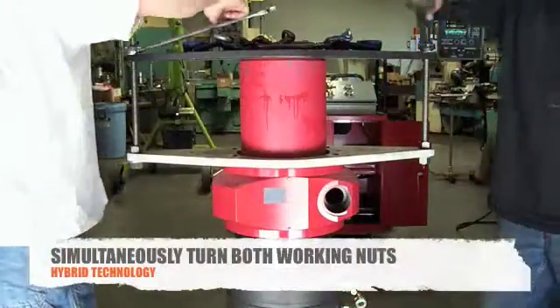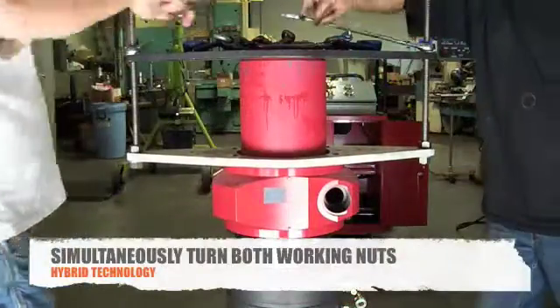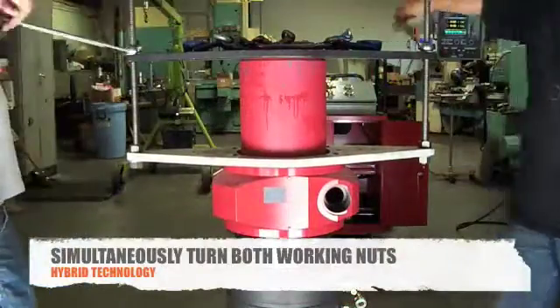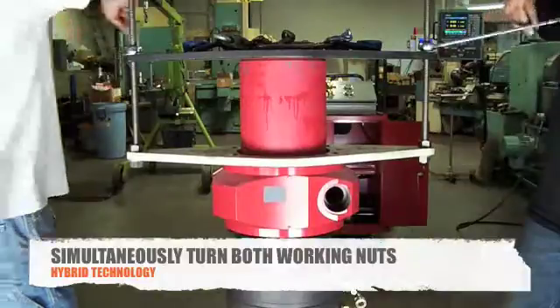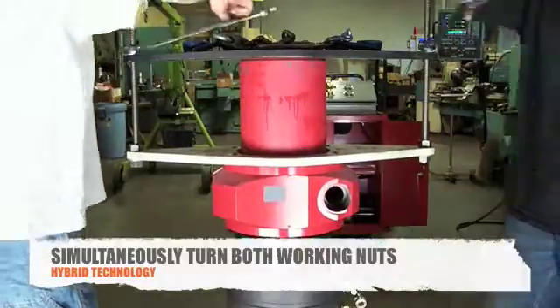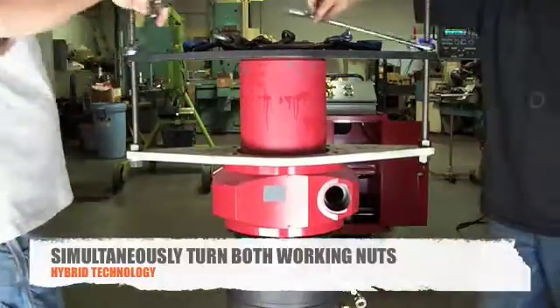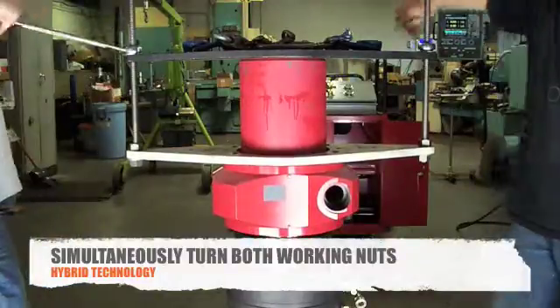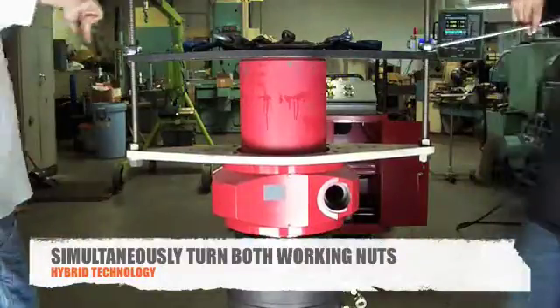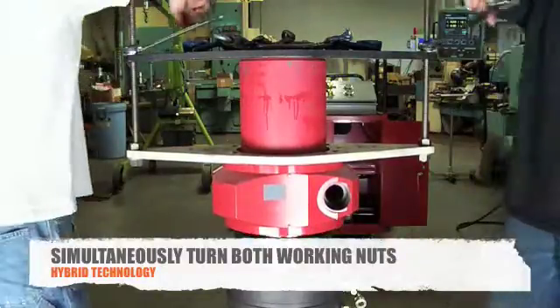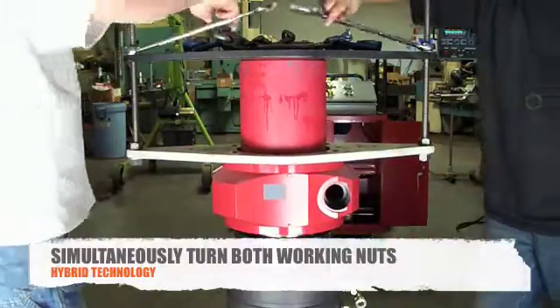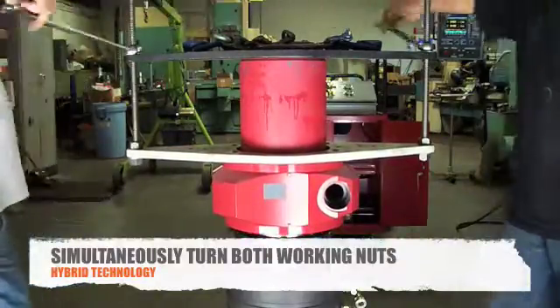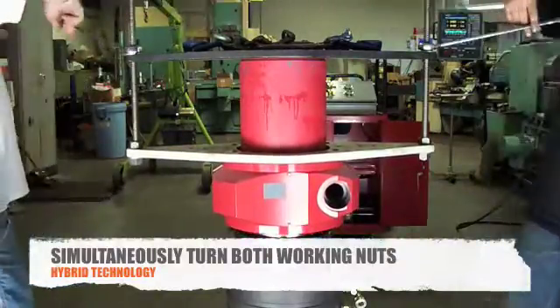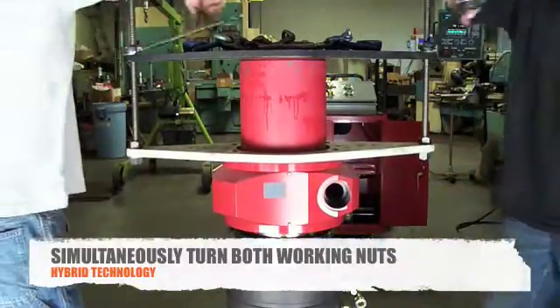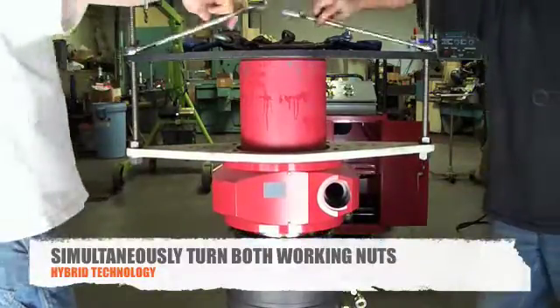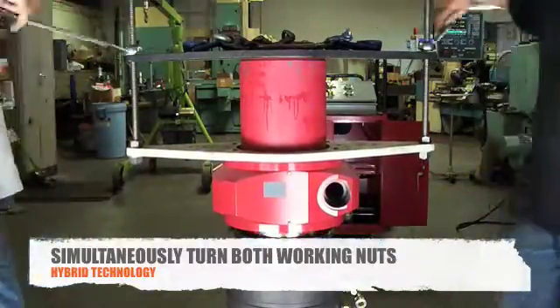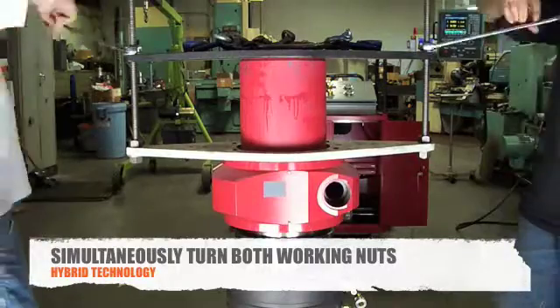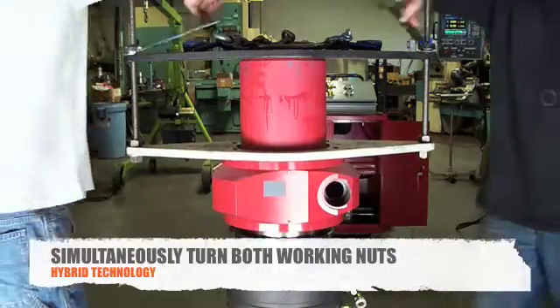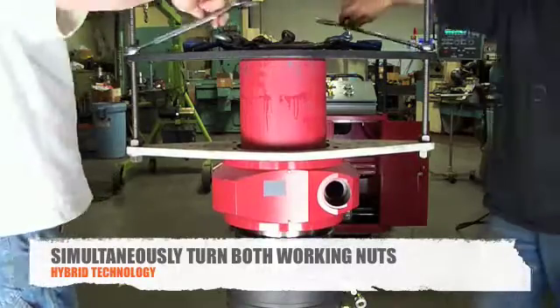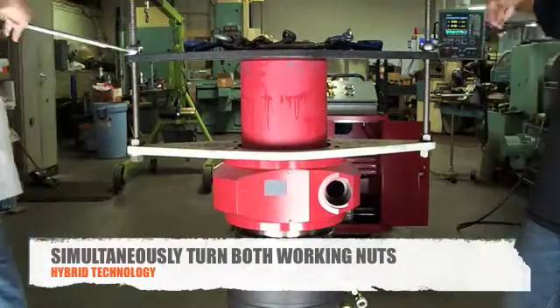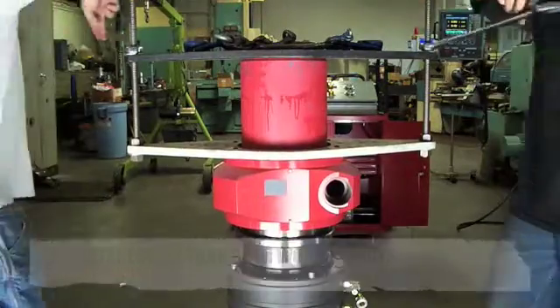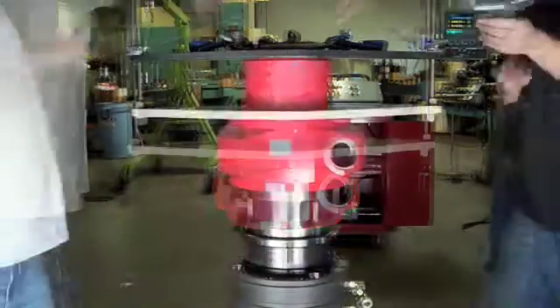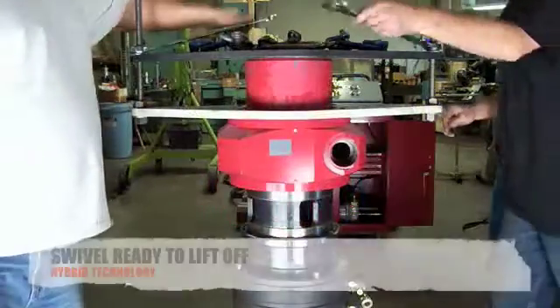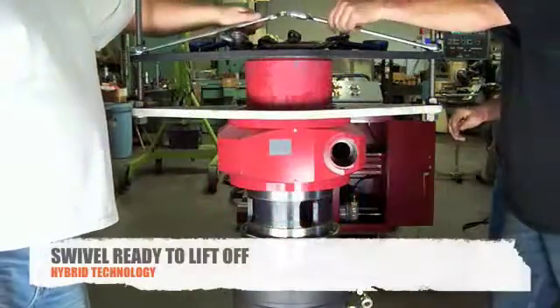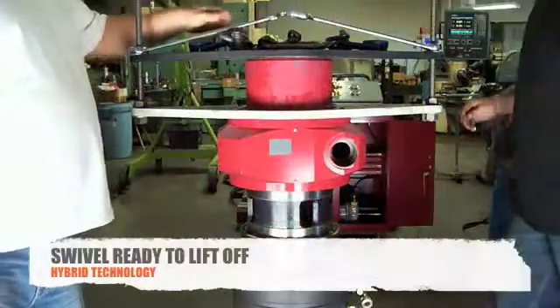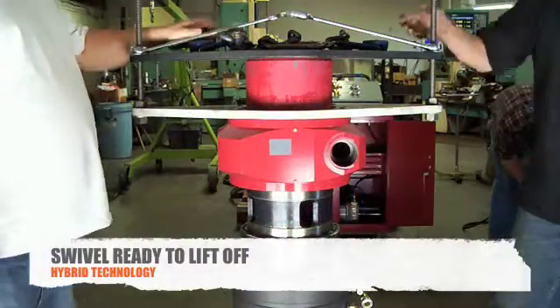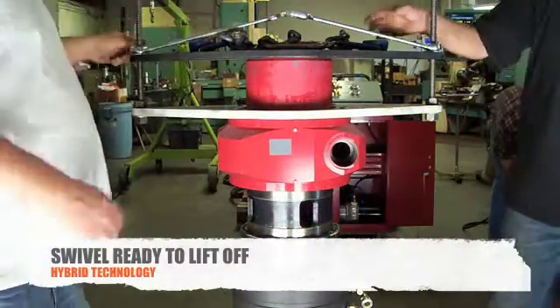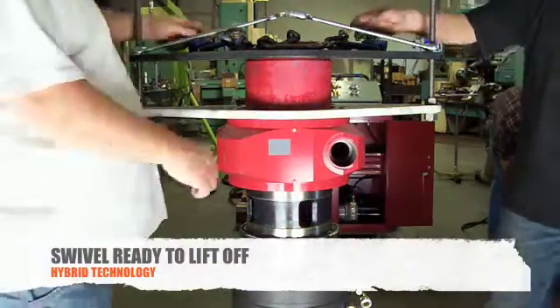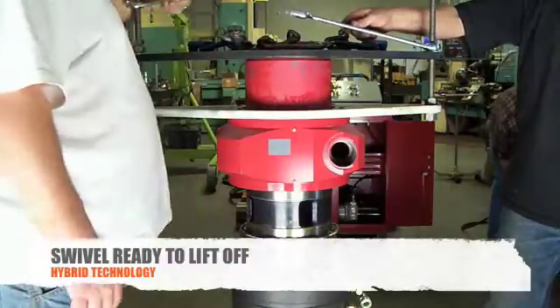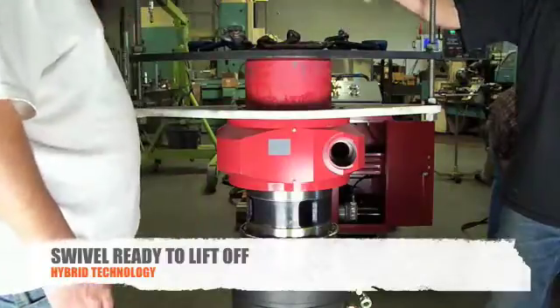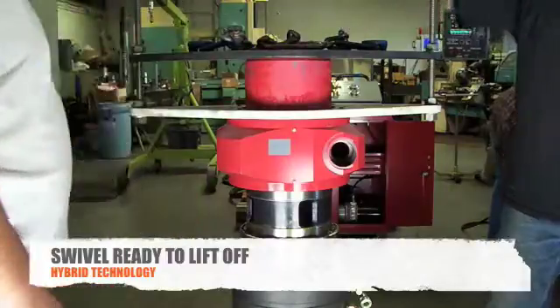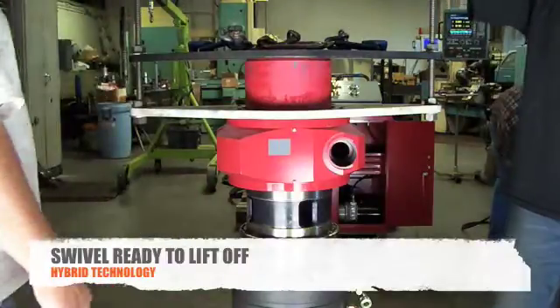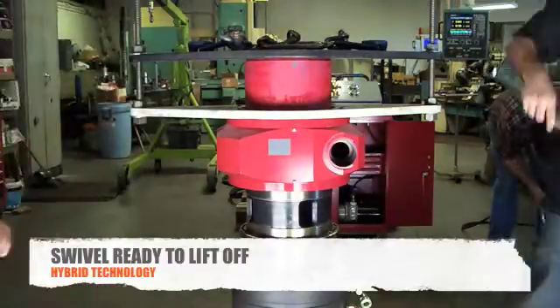Be sure to keep even pressure on both sides of the tool so as not to bind the ring on the body. Once the seals are past the top bearing race, you are now able to lift off the swivel.